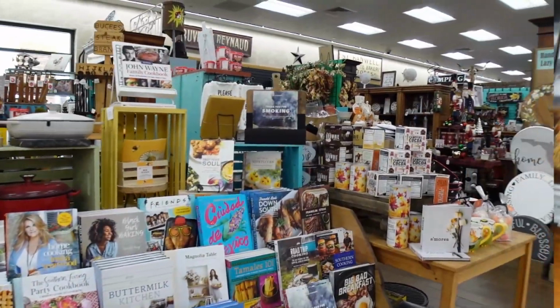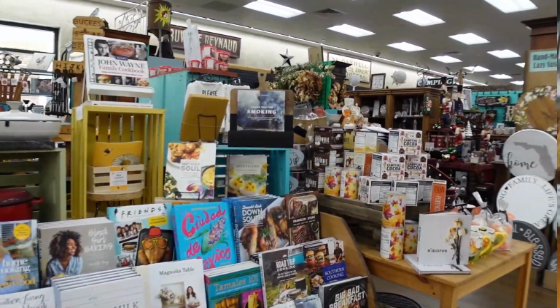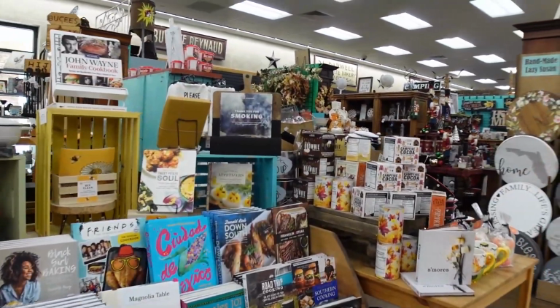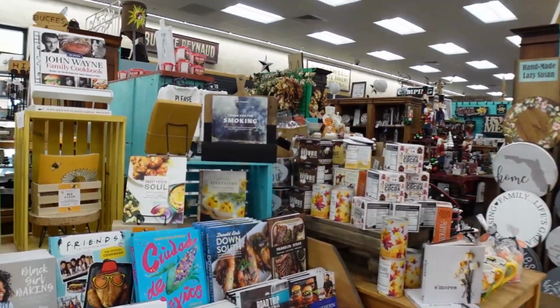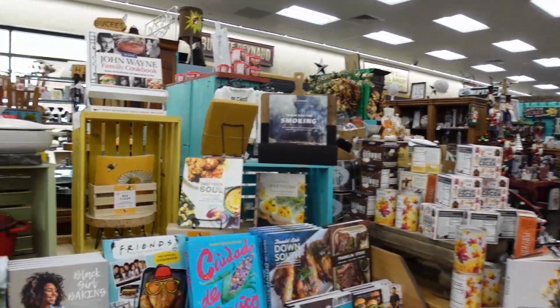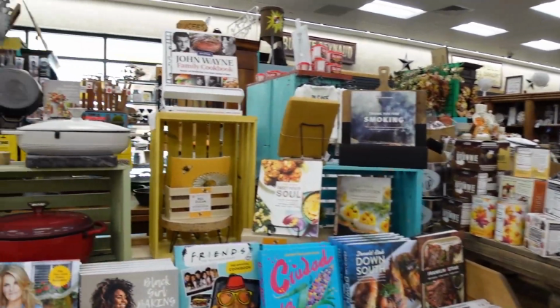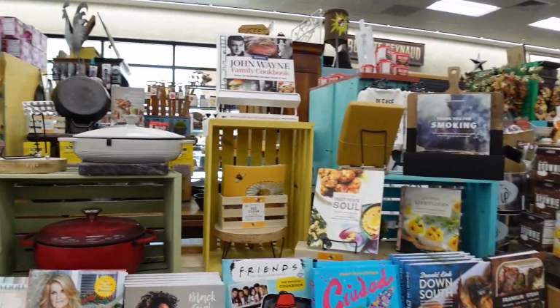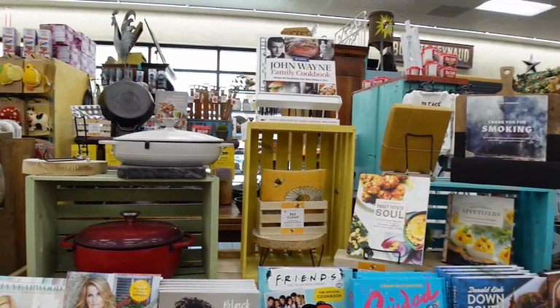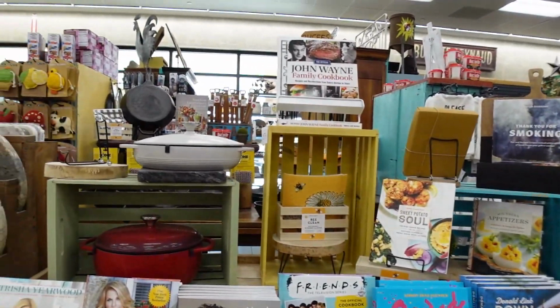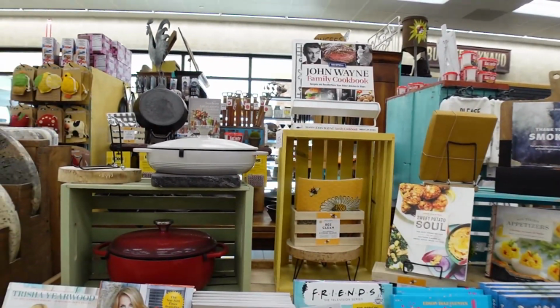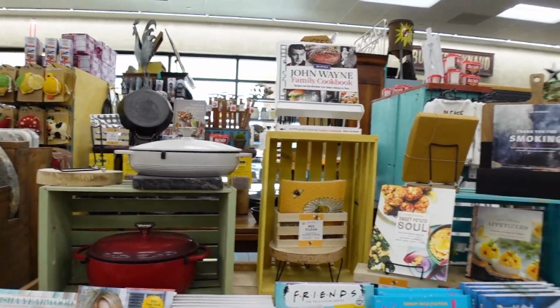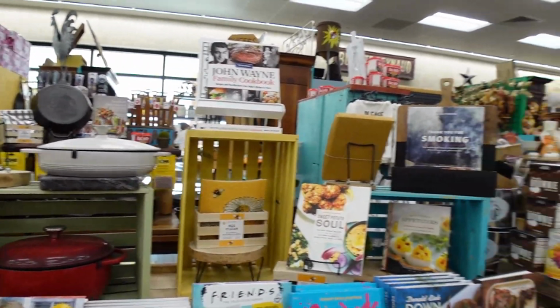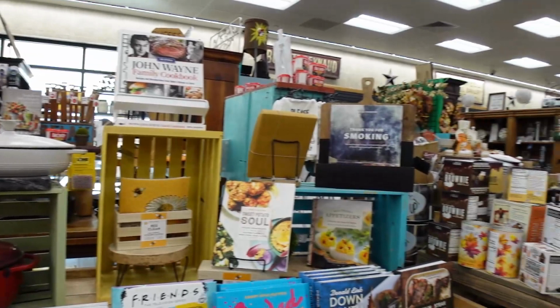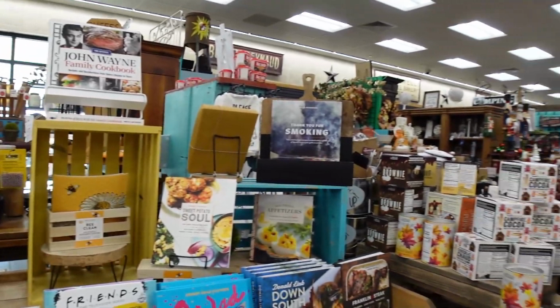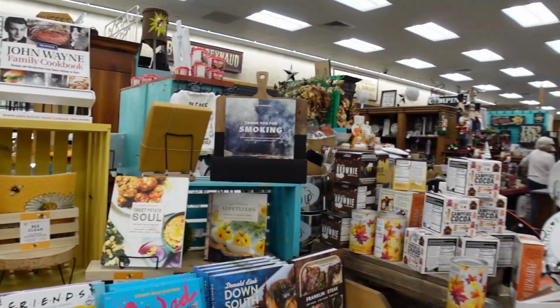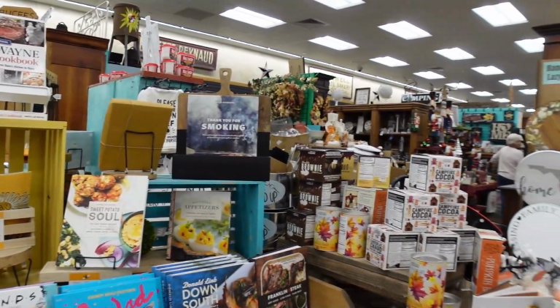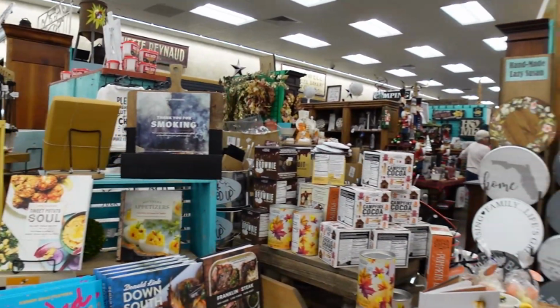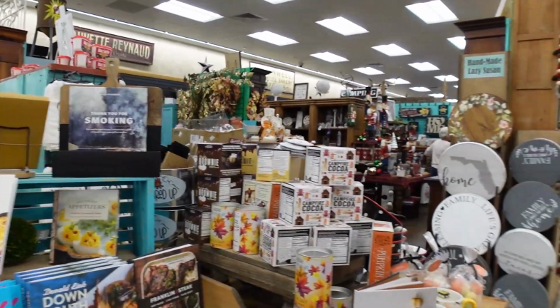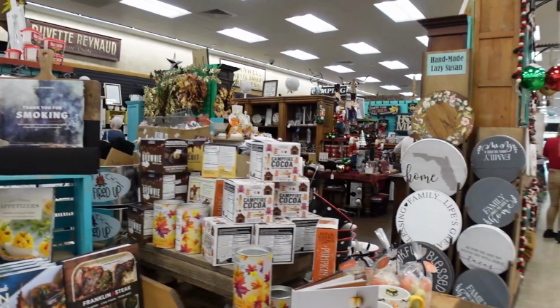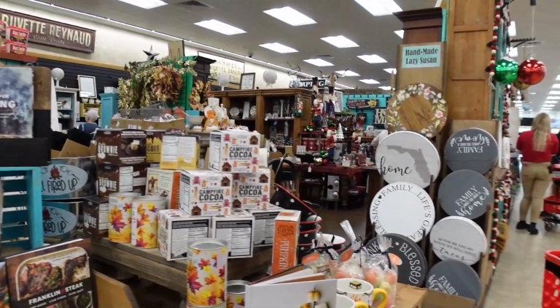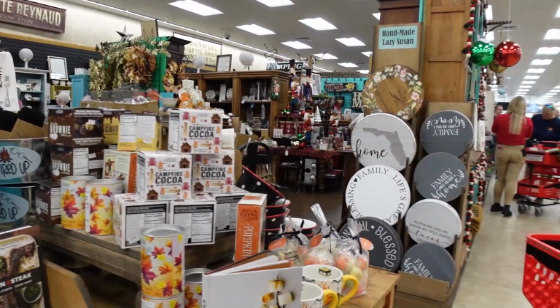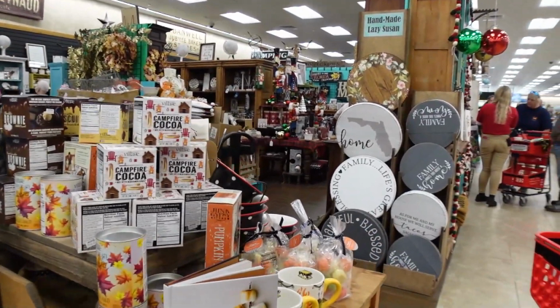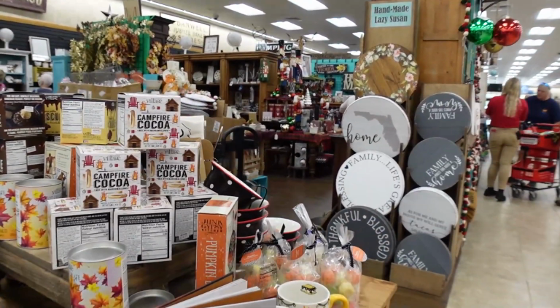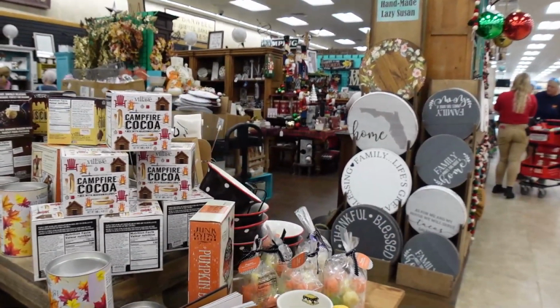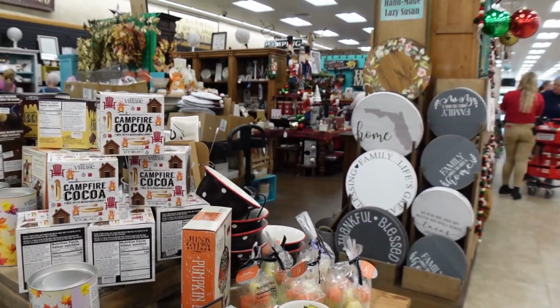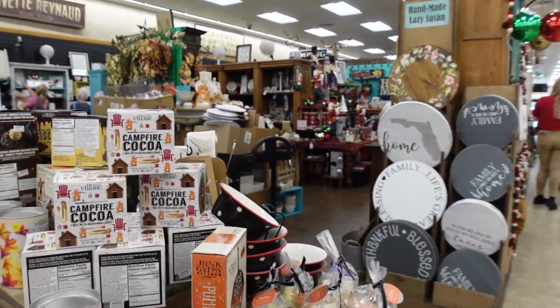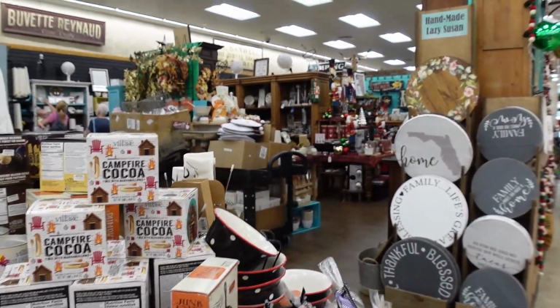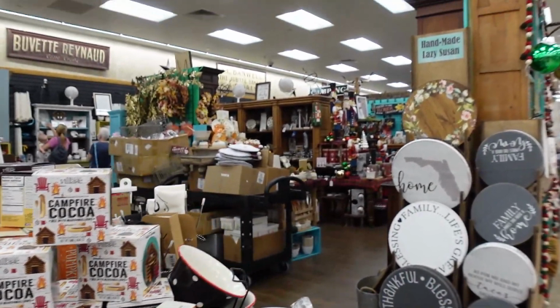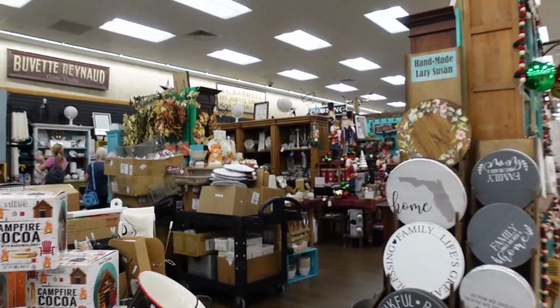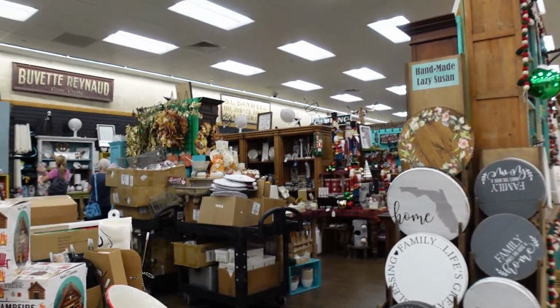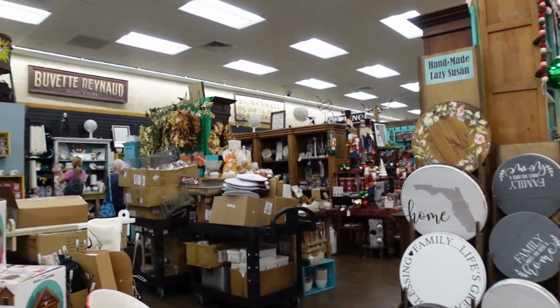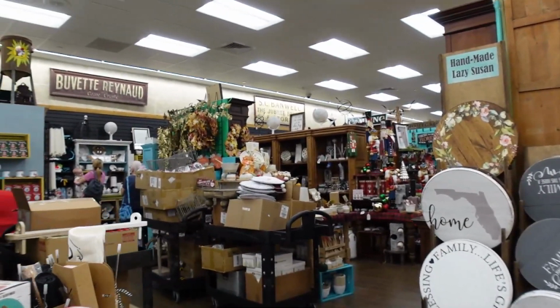In other areas of the store you'll find household items. This is where it really feels like a country store, with rooster-decorated housewares and similar products.